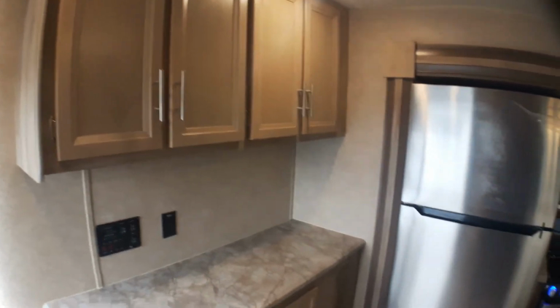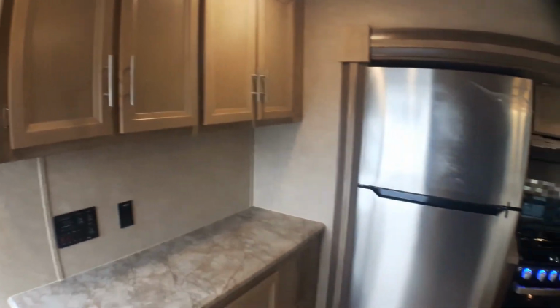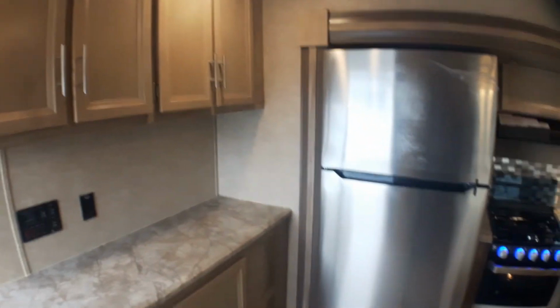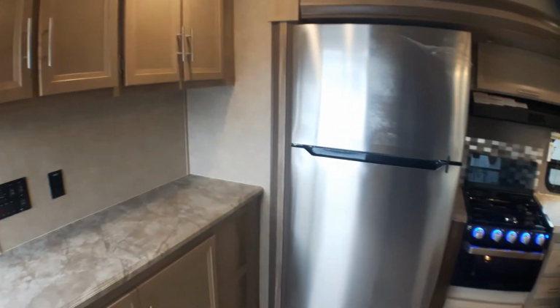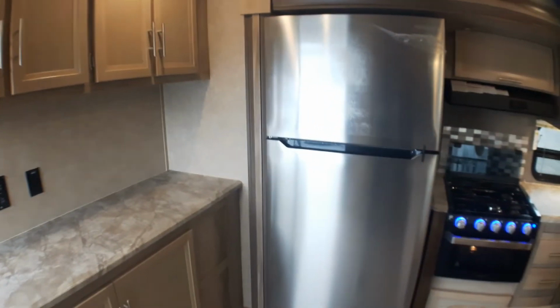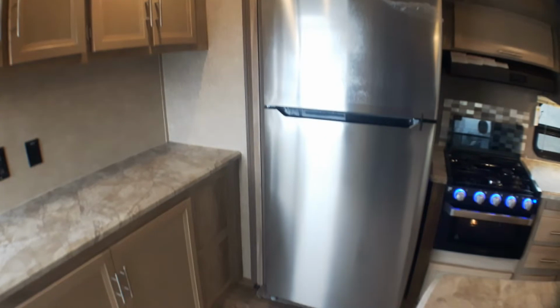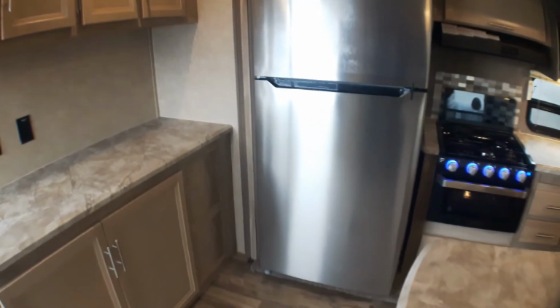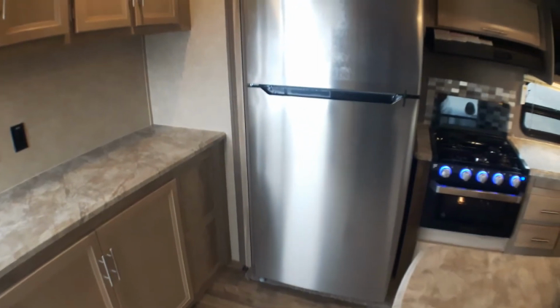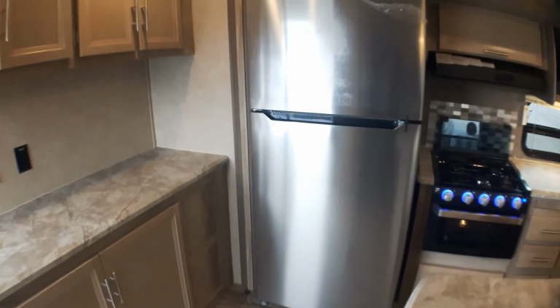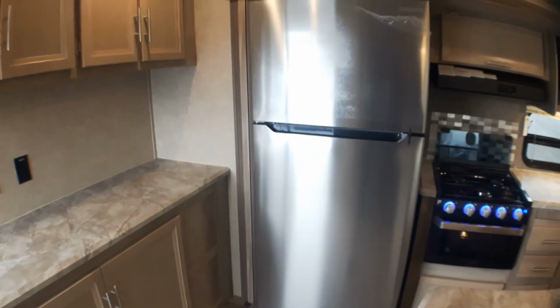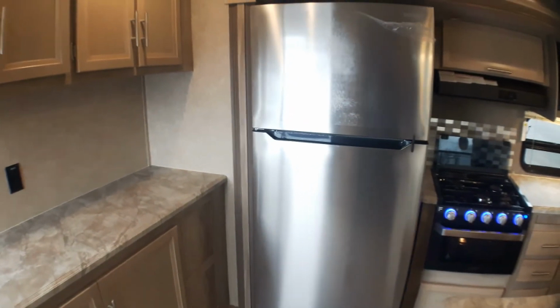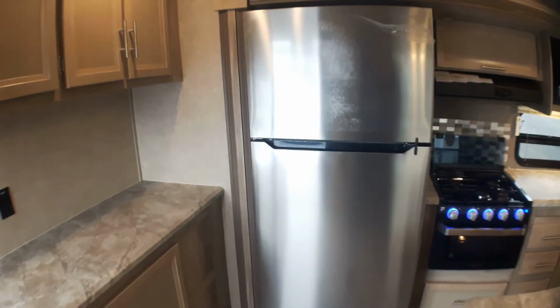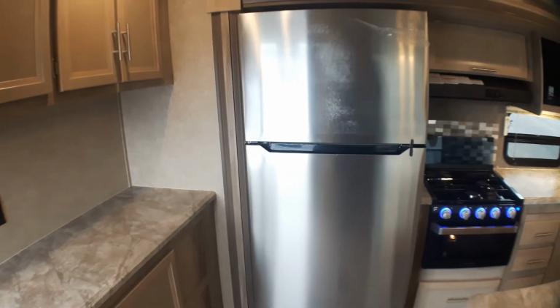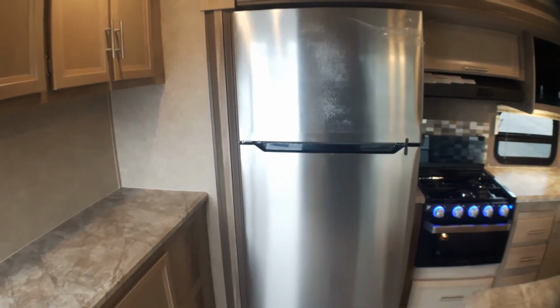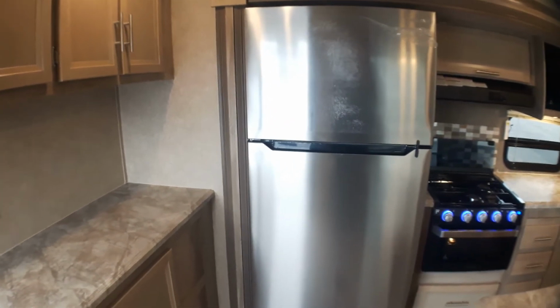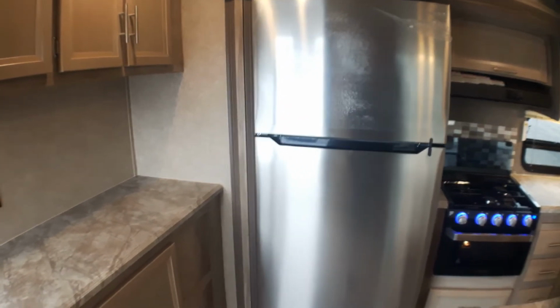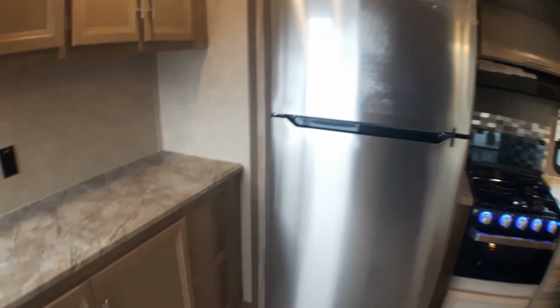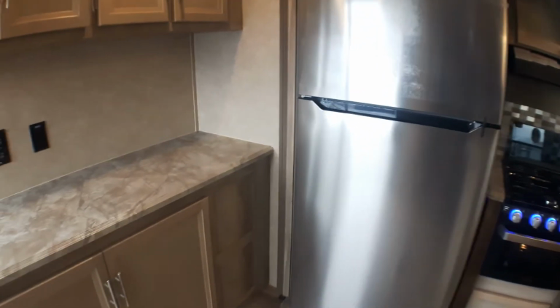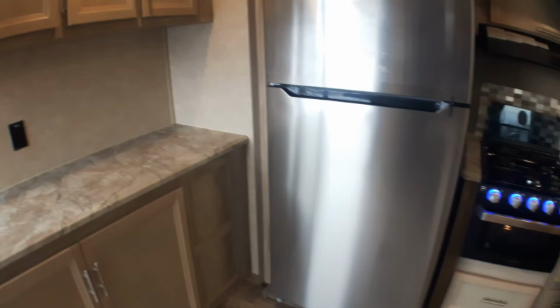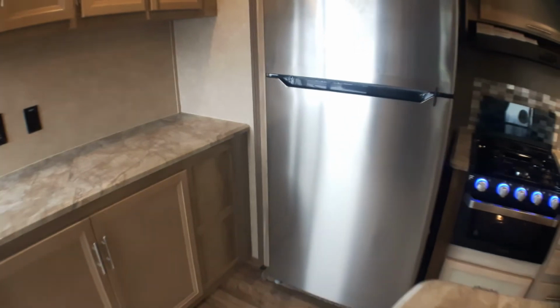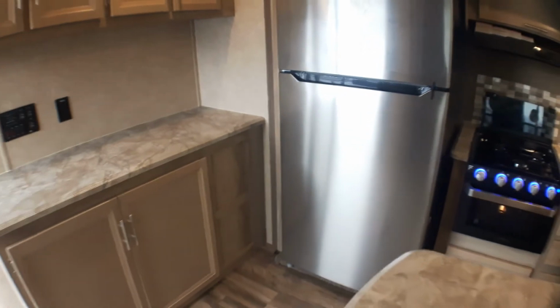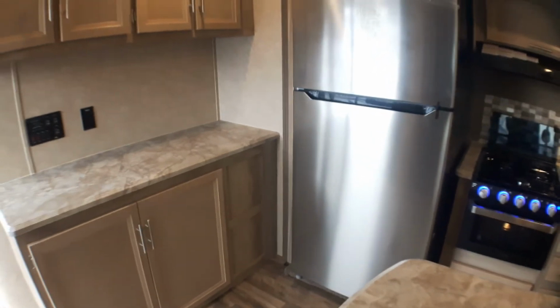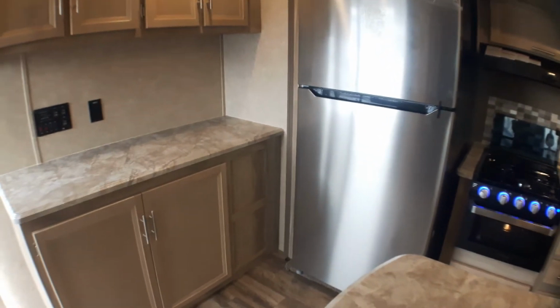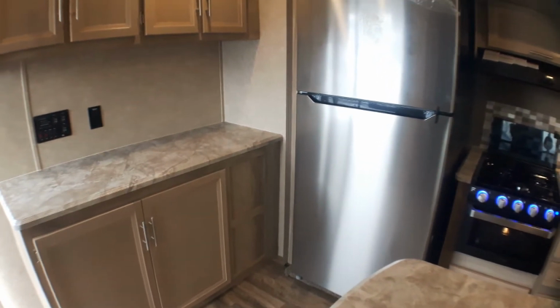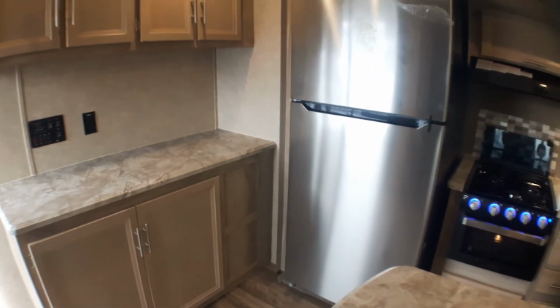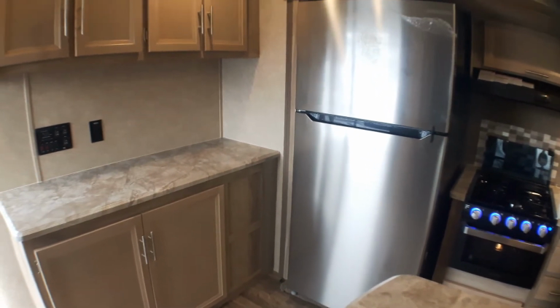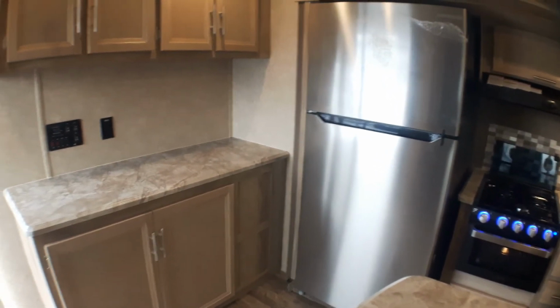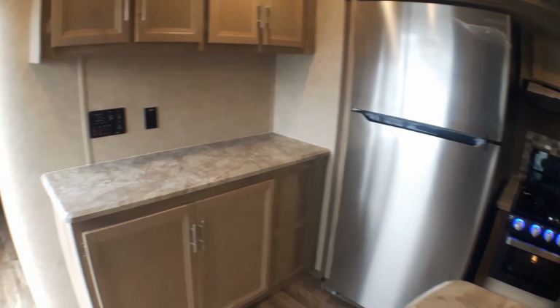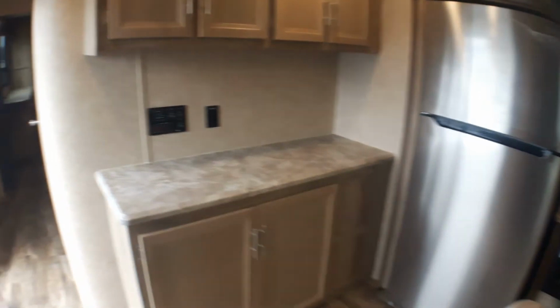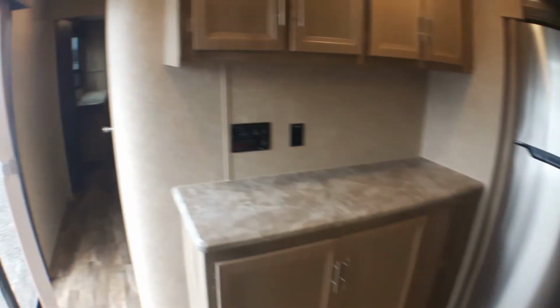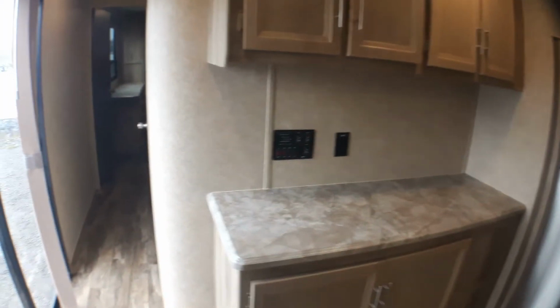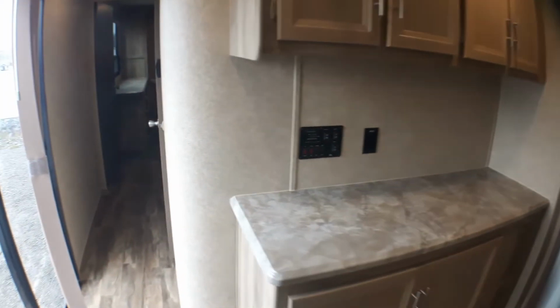Being a destination series trailer, we've got a full-size electric refrigerator and freezer. It makes much more sense when you have this much space for entertaining on the weekends or just spending time with the family, using it more like a cottage.